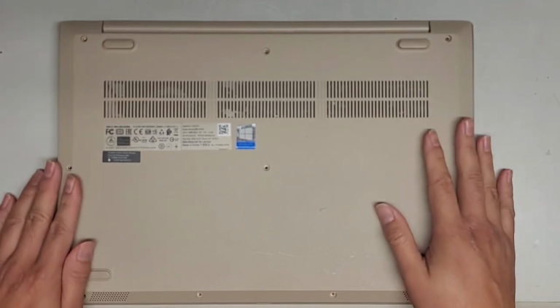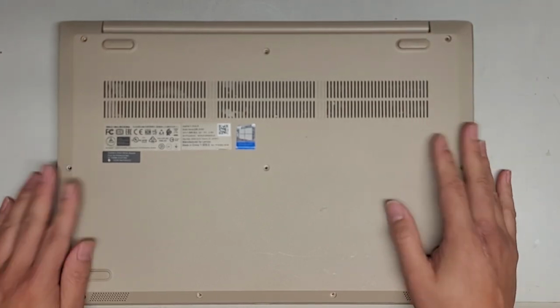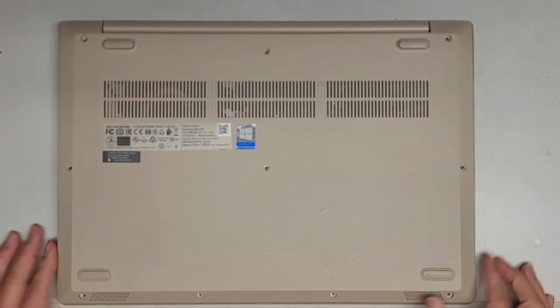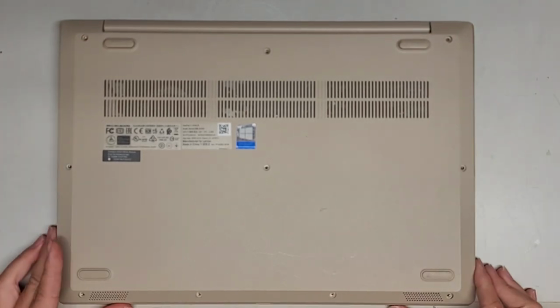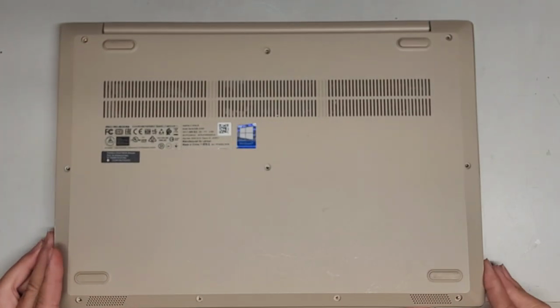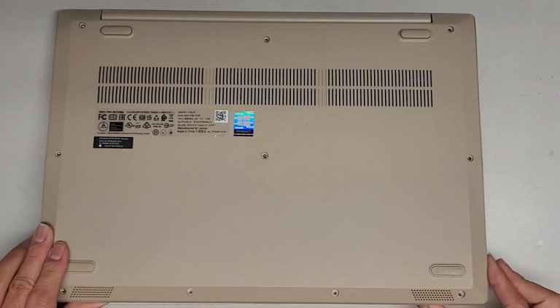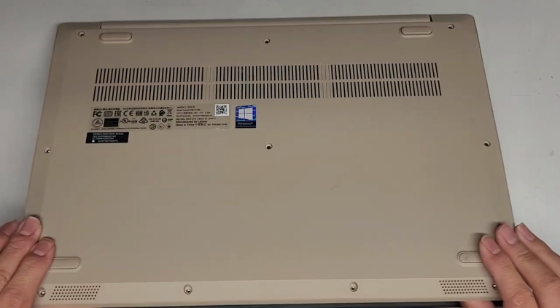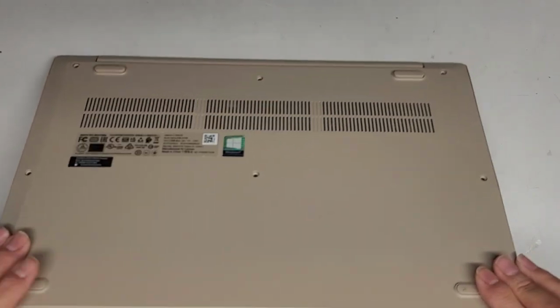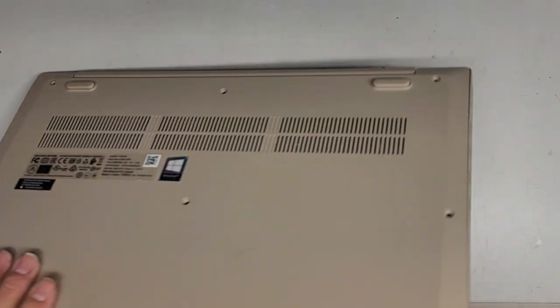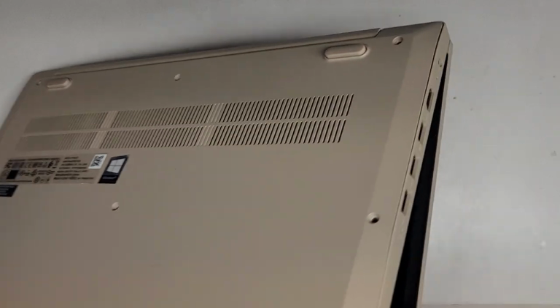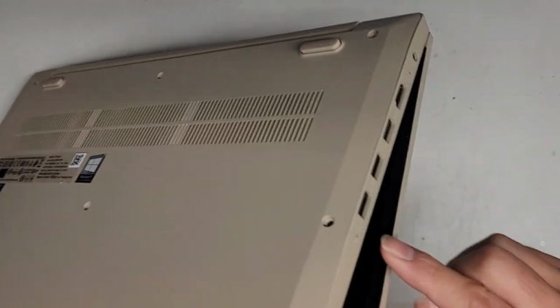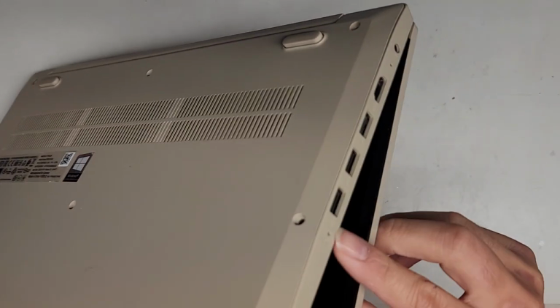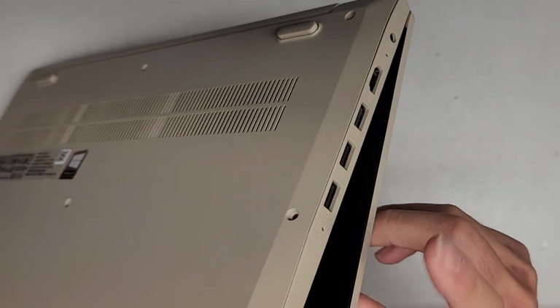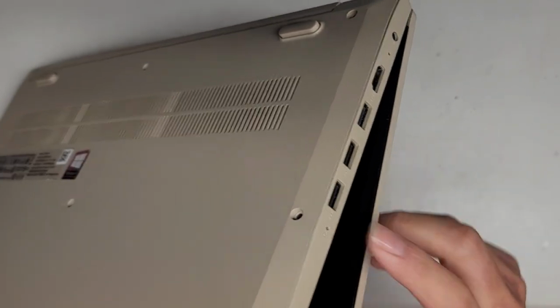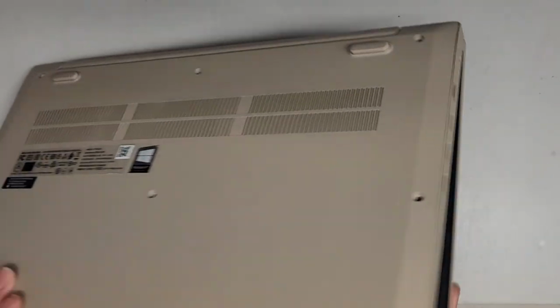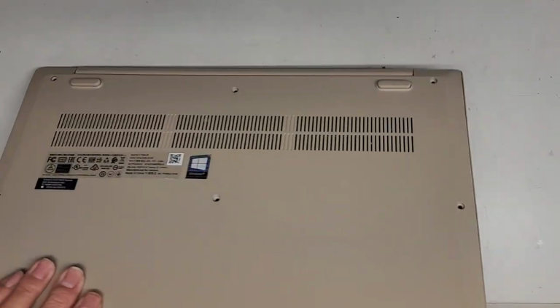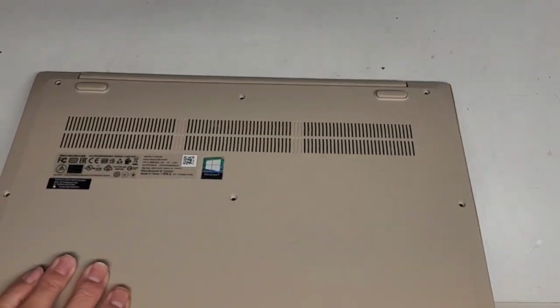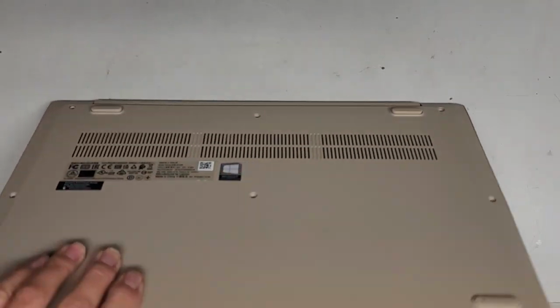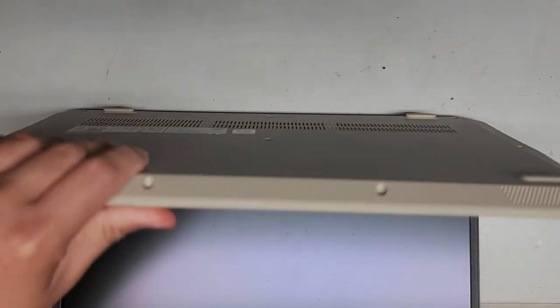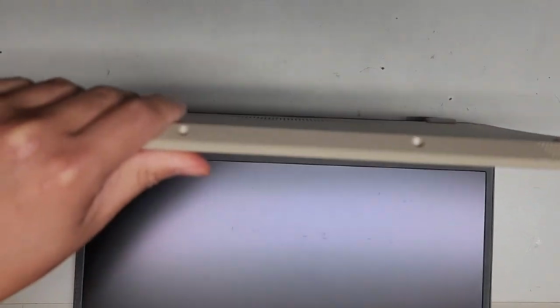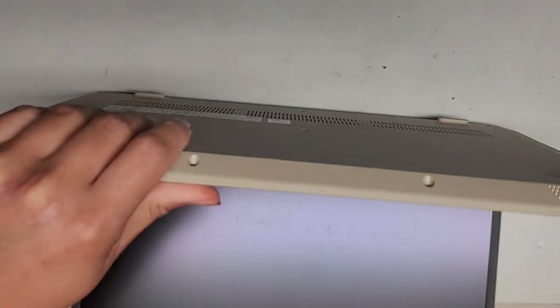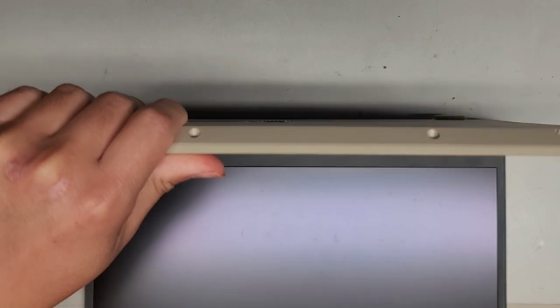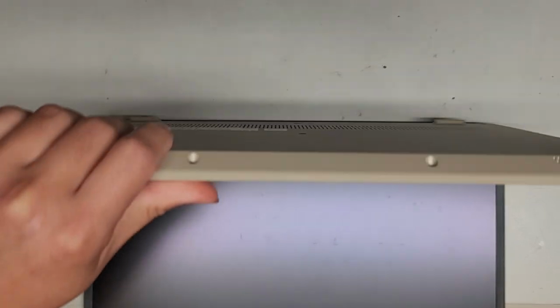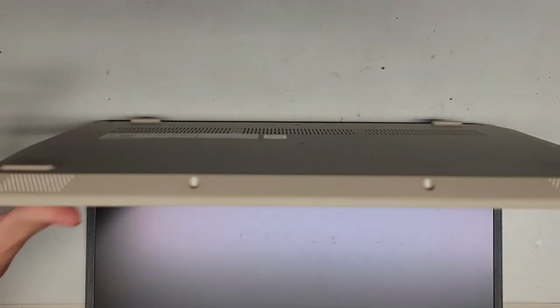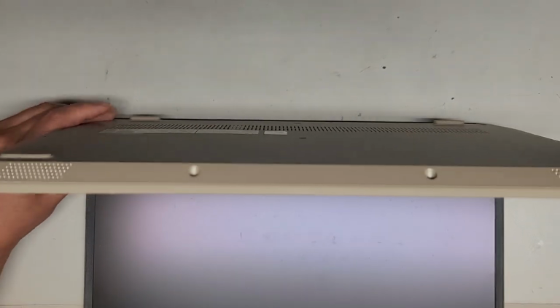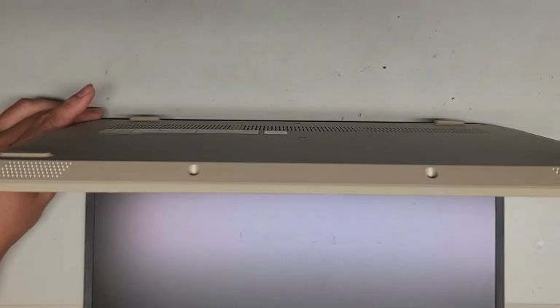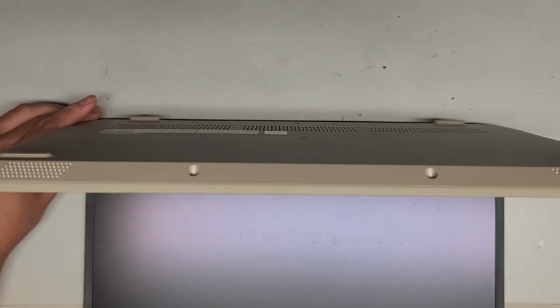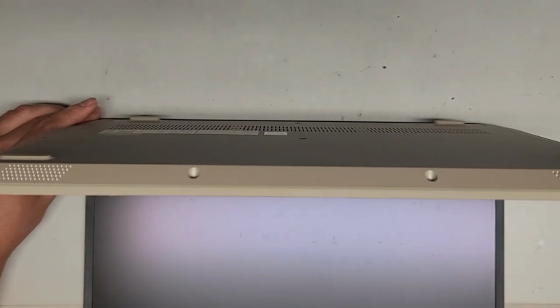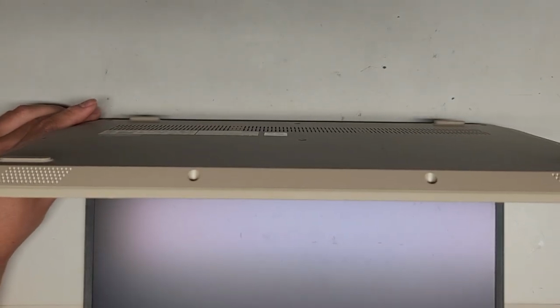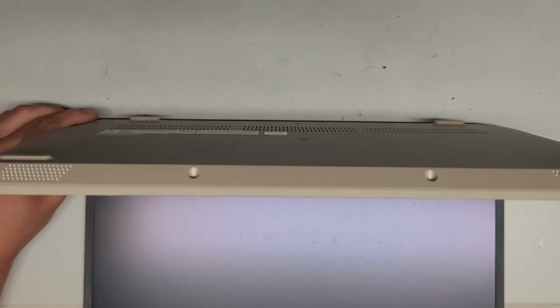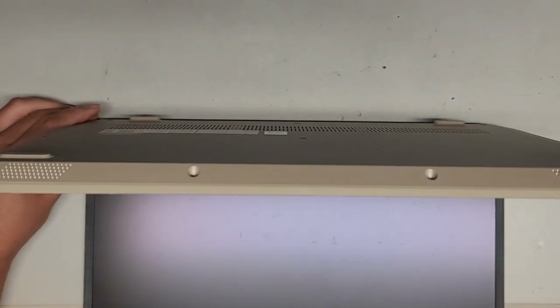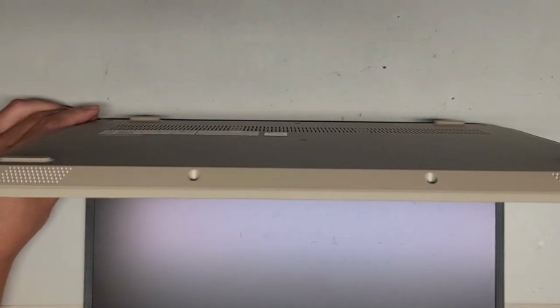There's also a recovery option. Once we got the screws out — if you're wondering how to press that button — you can use a SIM card eject tool, a needle, a pin, whatever works for you. I don't want this computer to turn itself on, so turn it off.